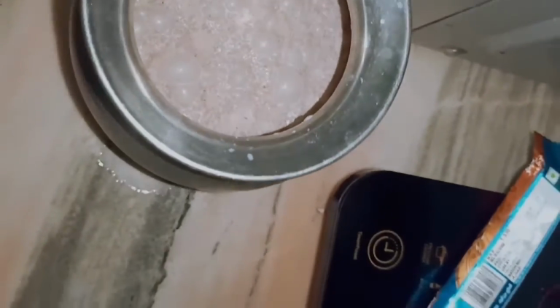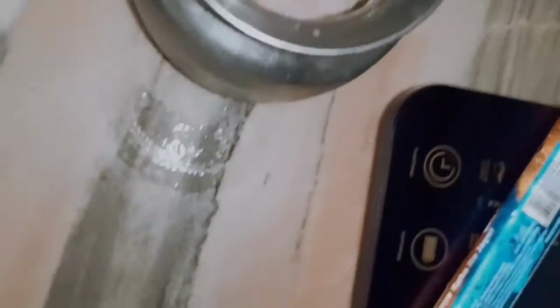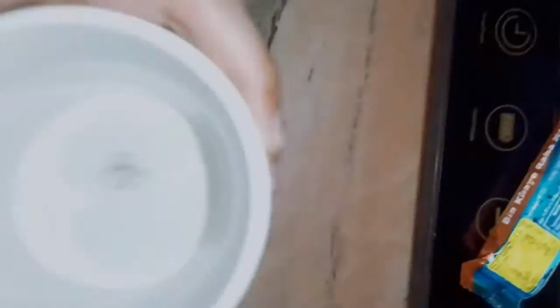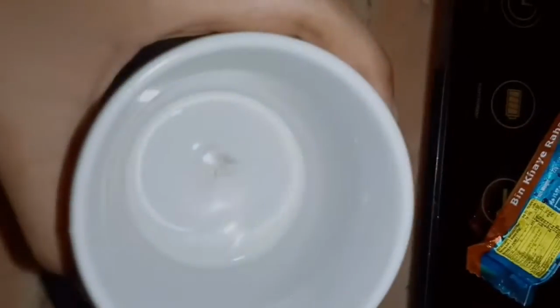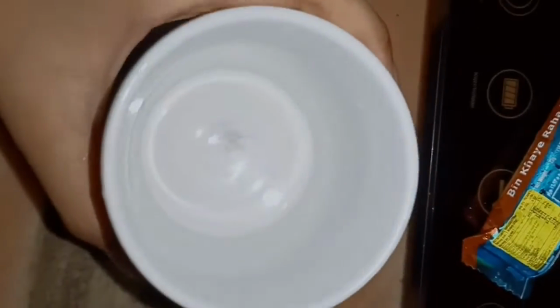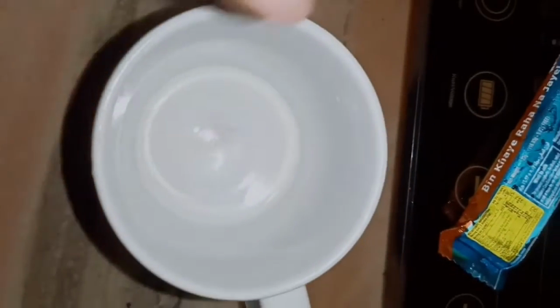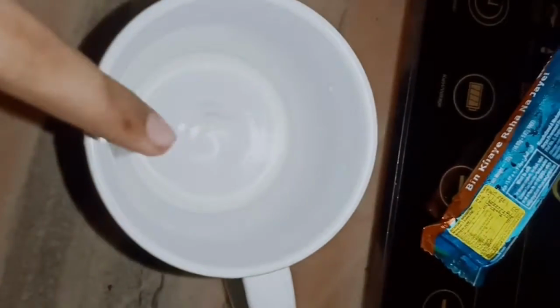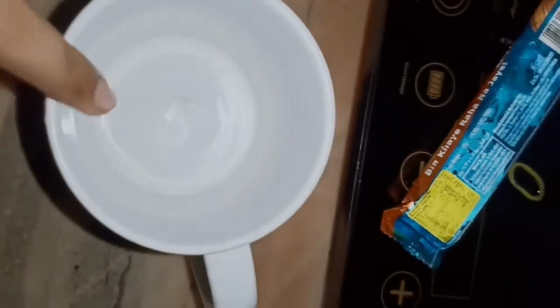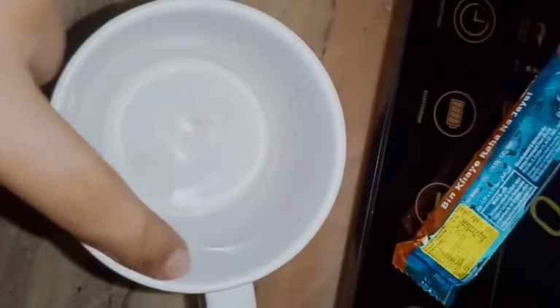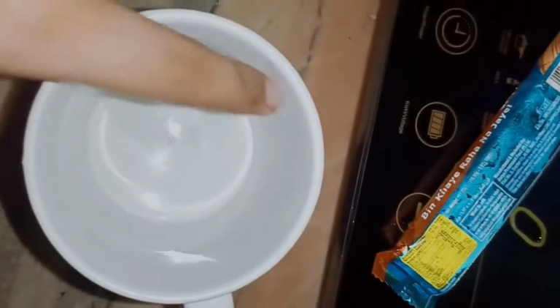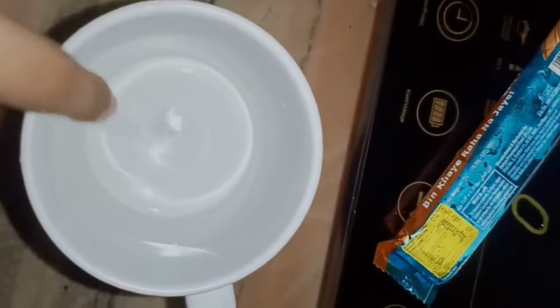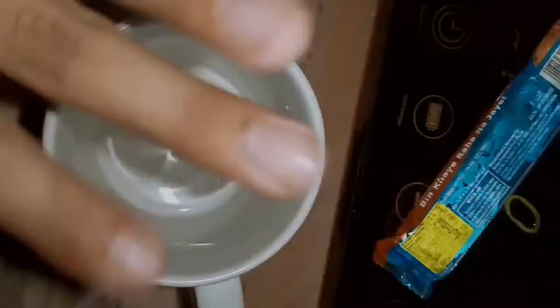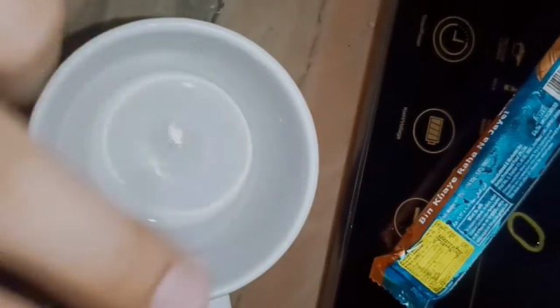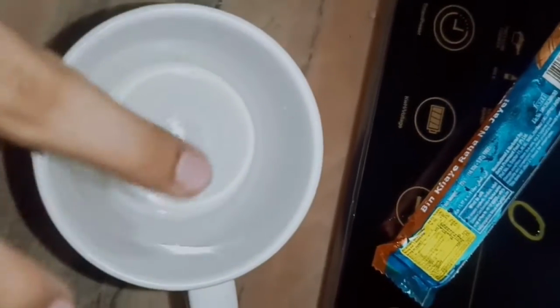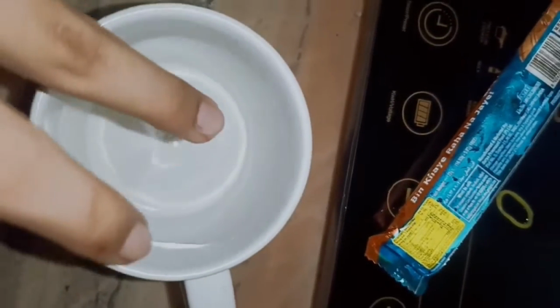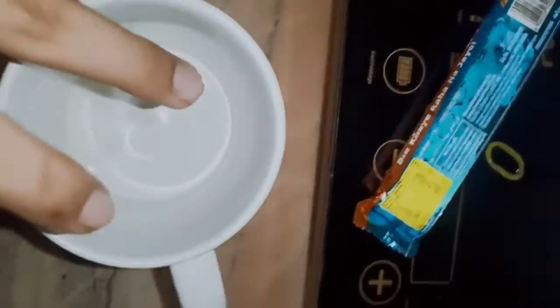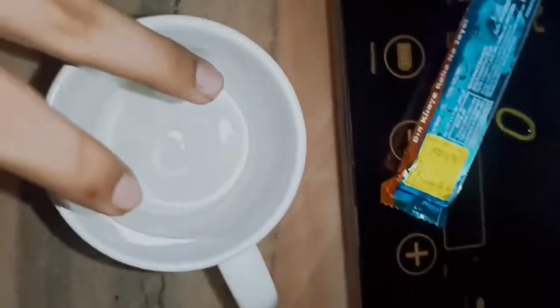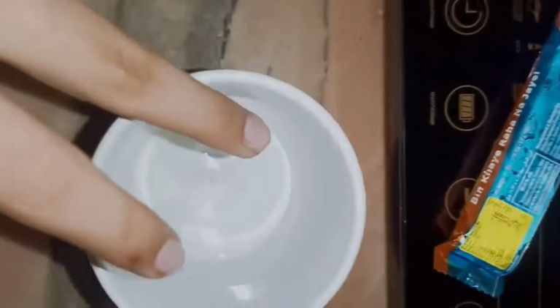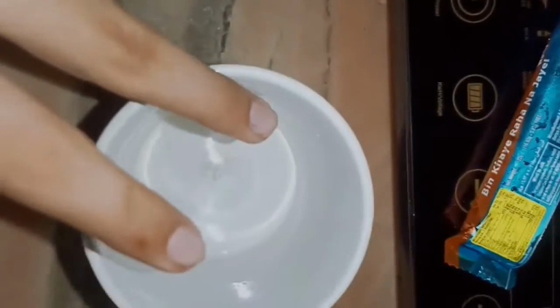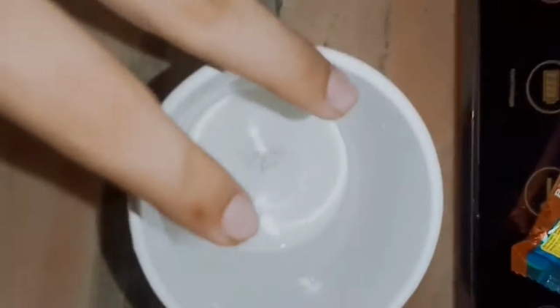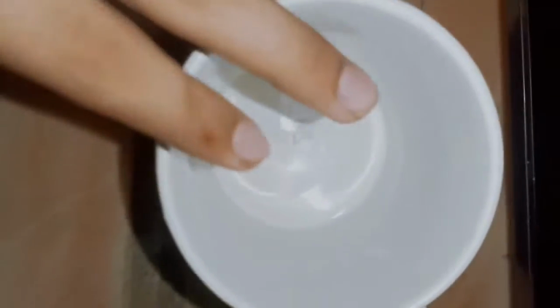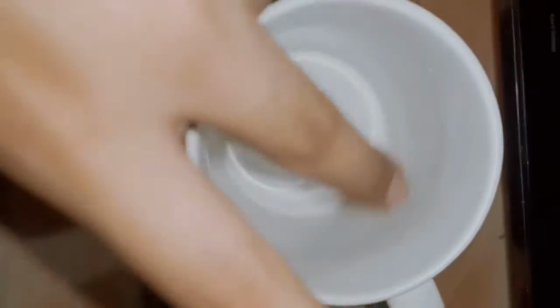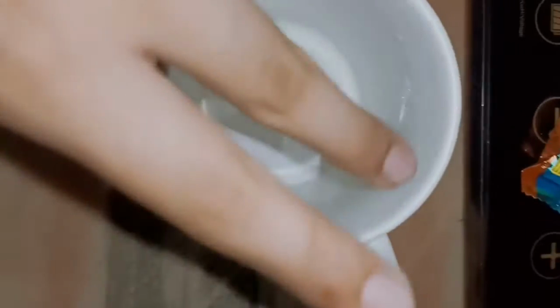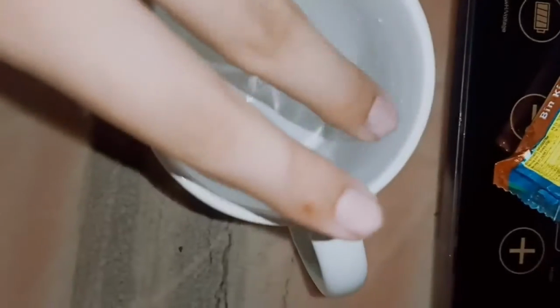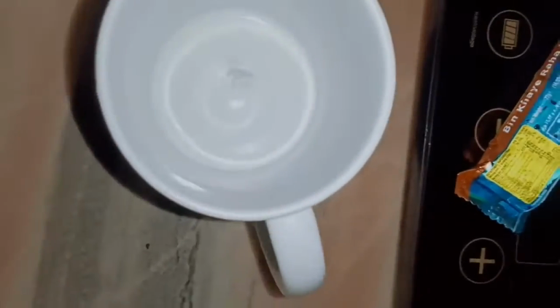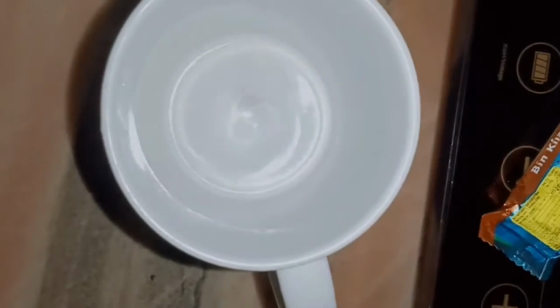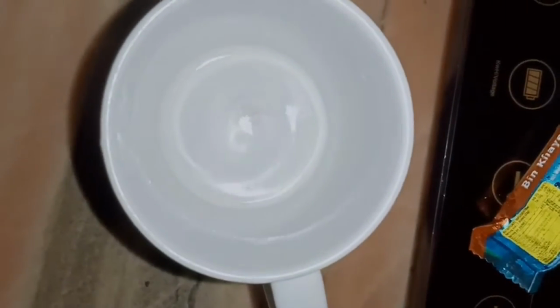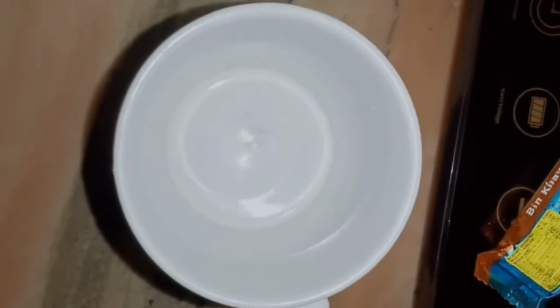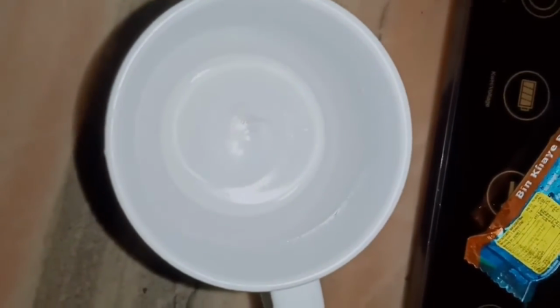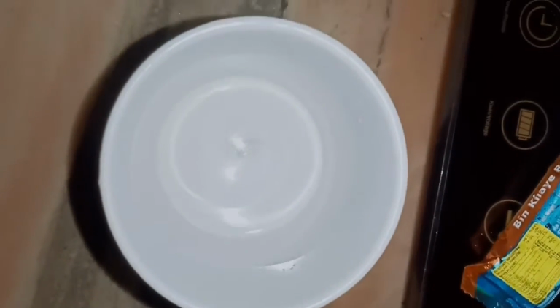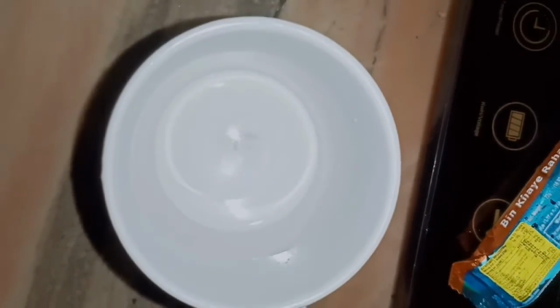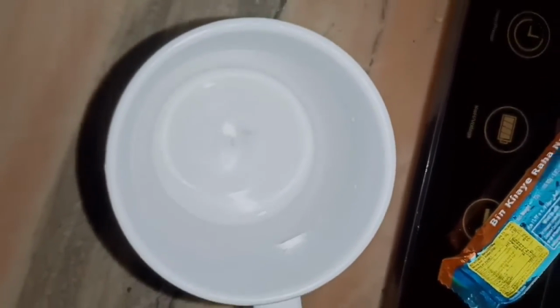I took a glass and put it on the chocolate syrup side. If you want to put chocolate syrup in it, you can put chocolate syrup in it. I don't put chocolate syrup in it.